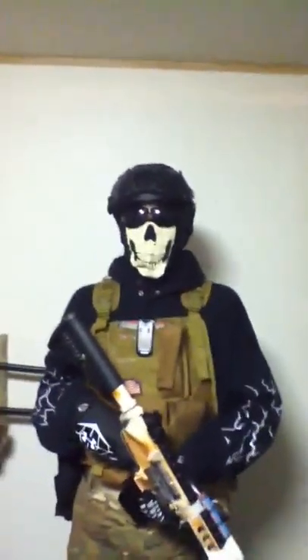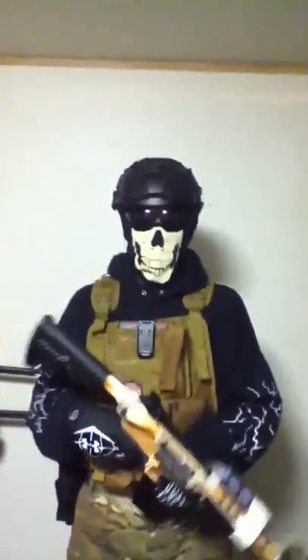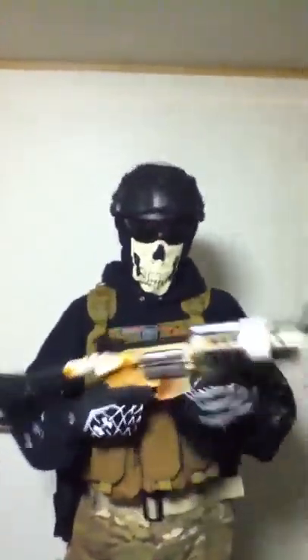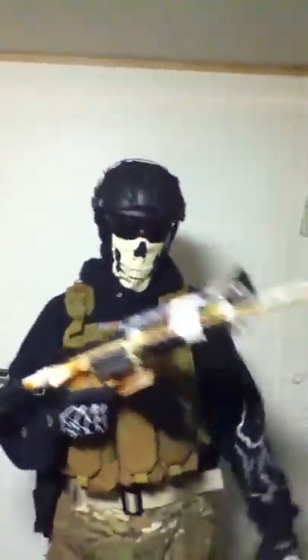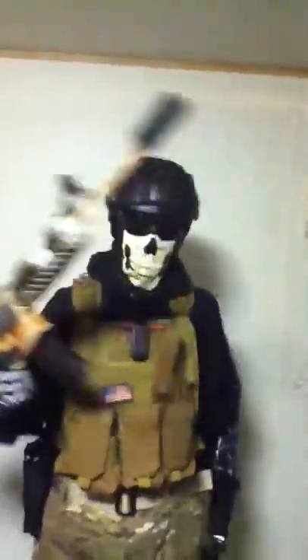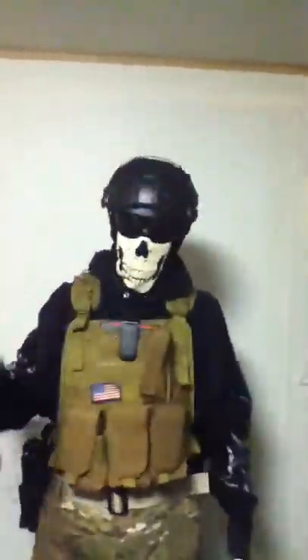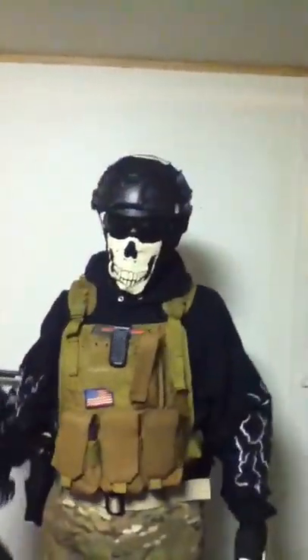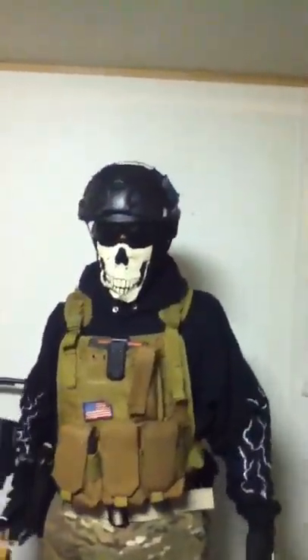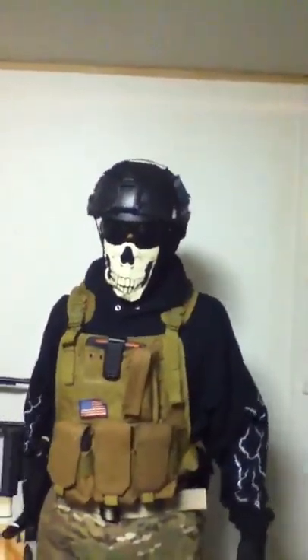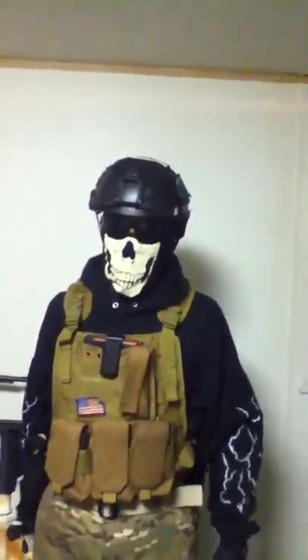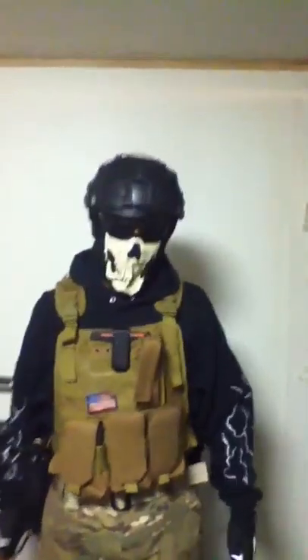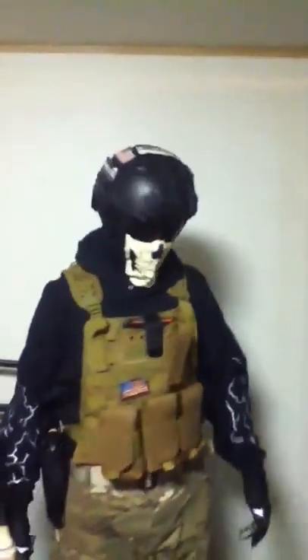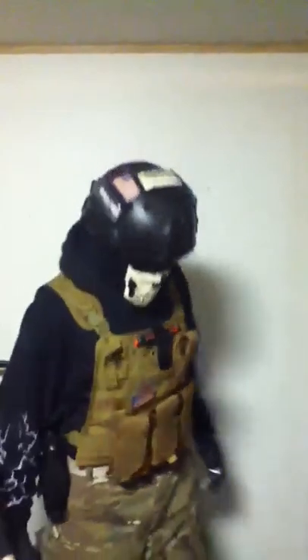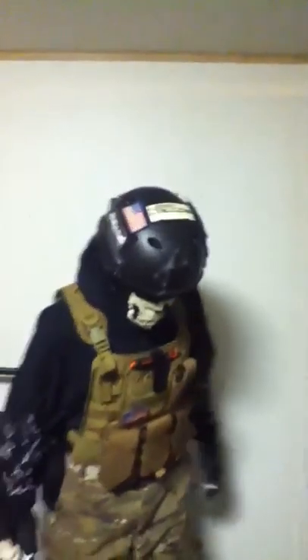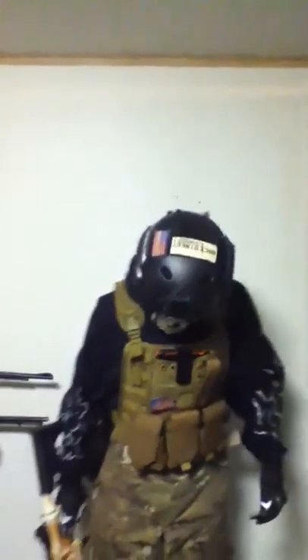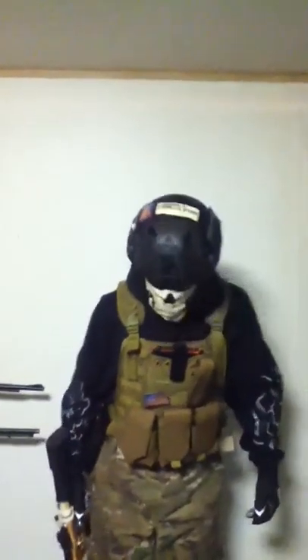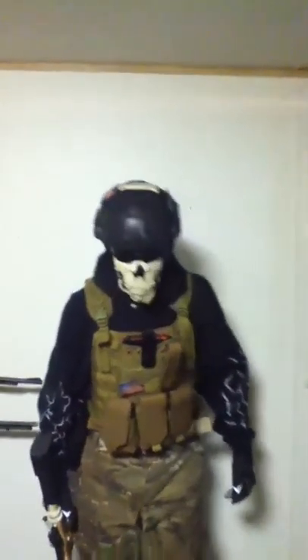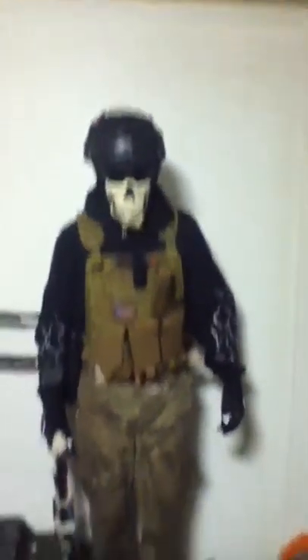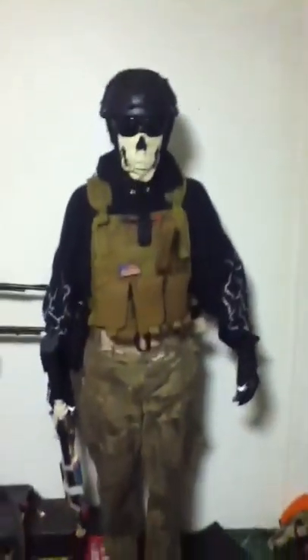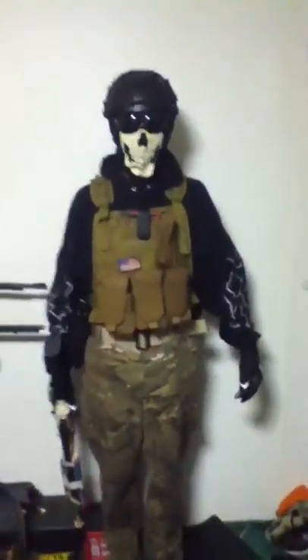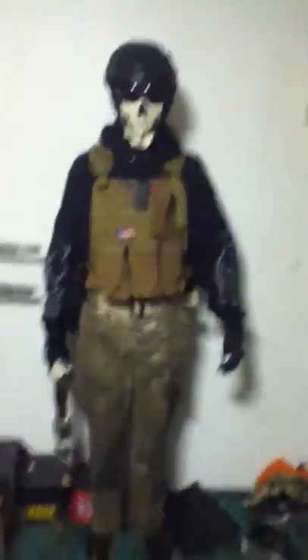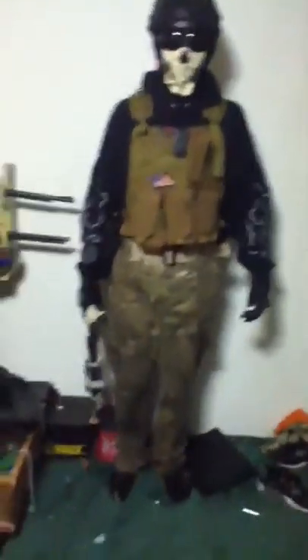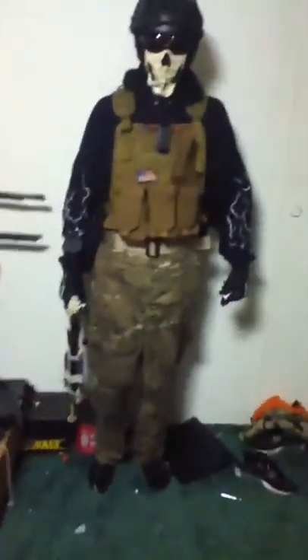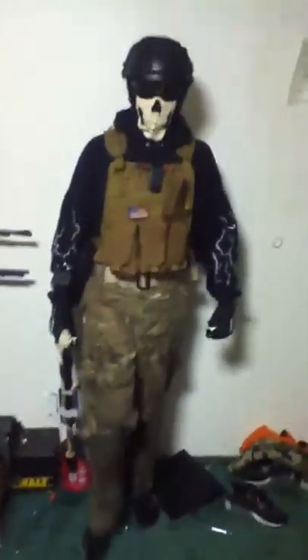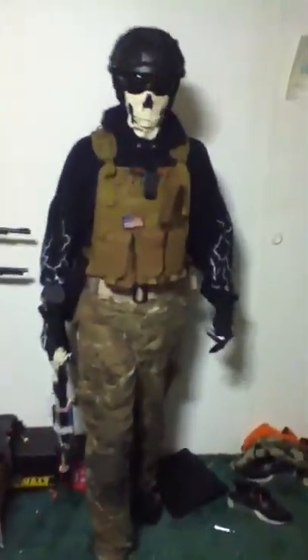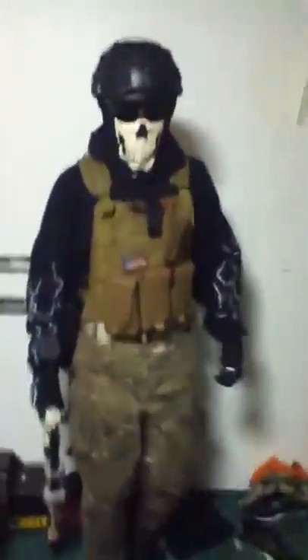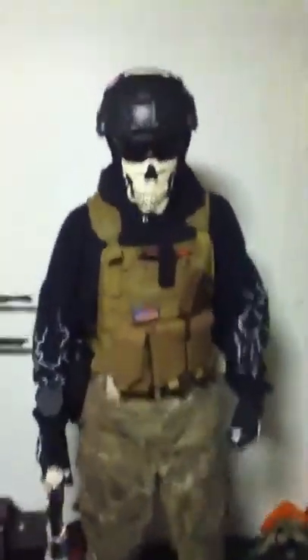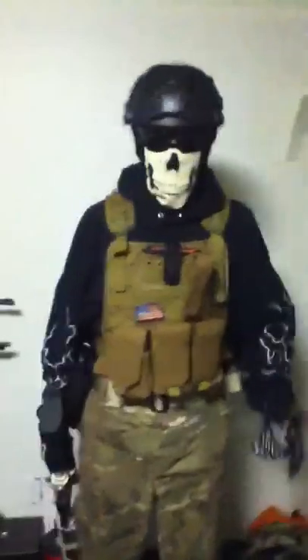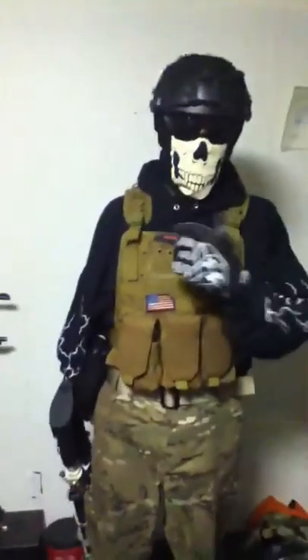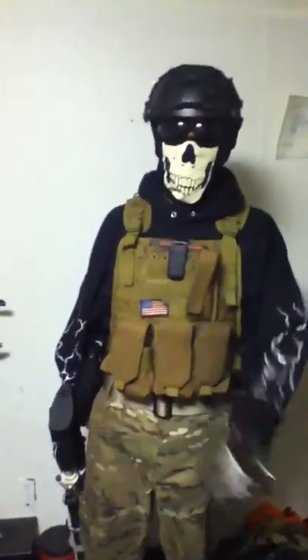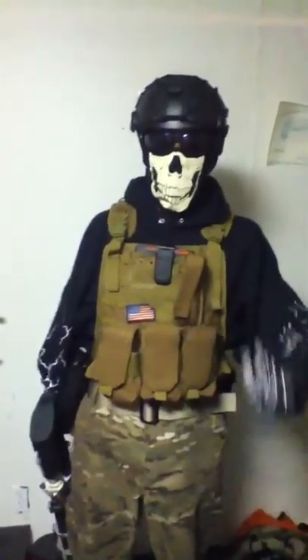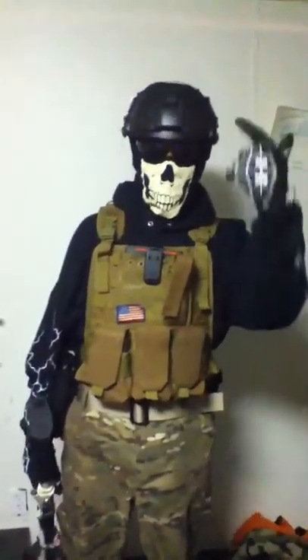What's up guys, Ace from Intimidation Airsoft and I'm gonna be going over my primary loadout. First I'm gonna go over my head.